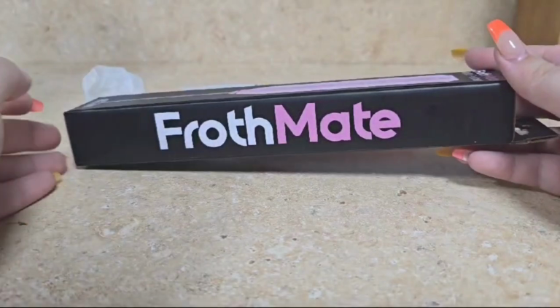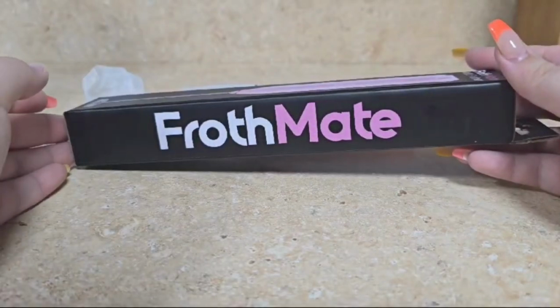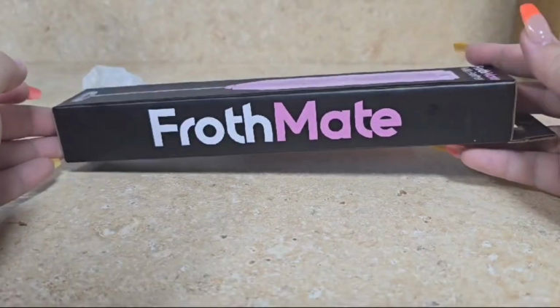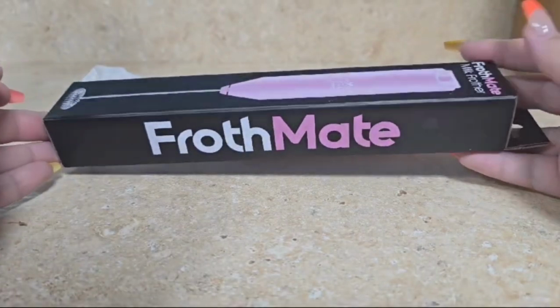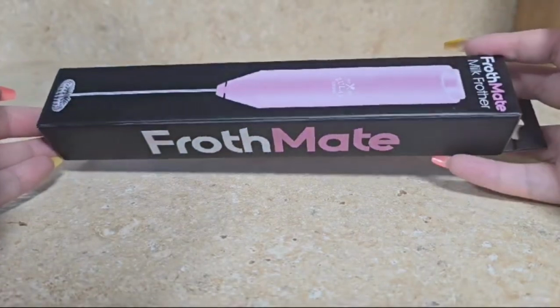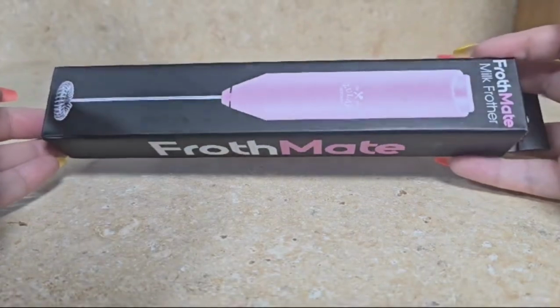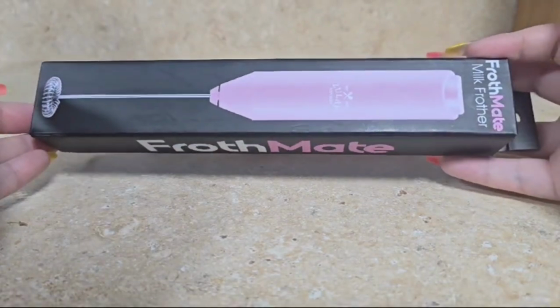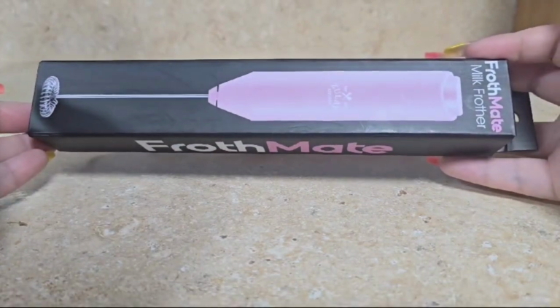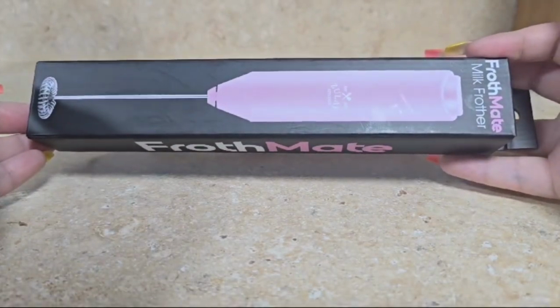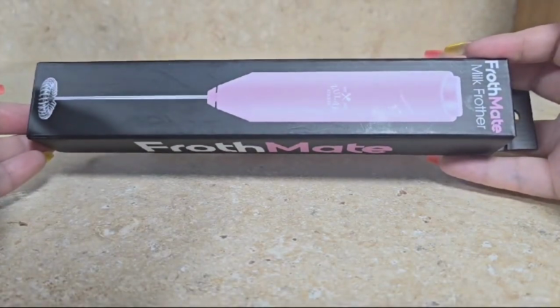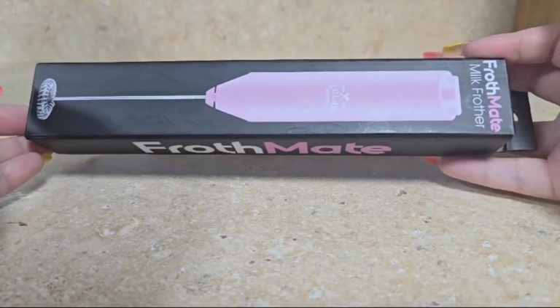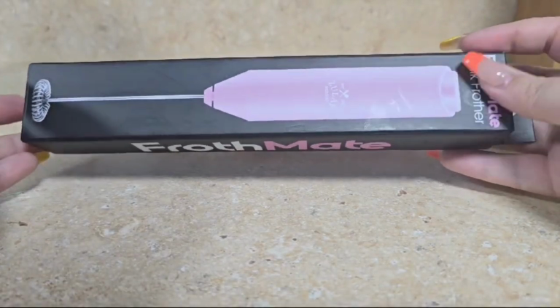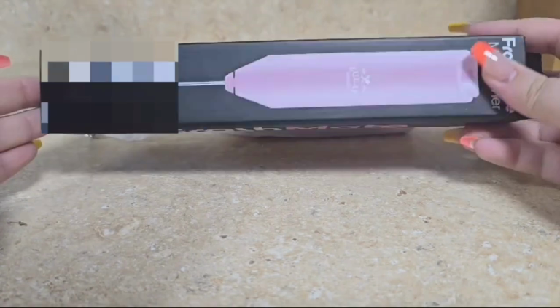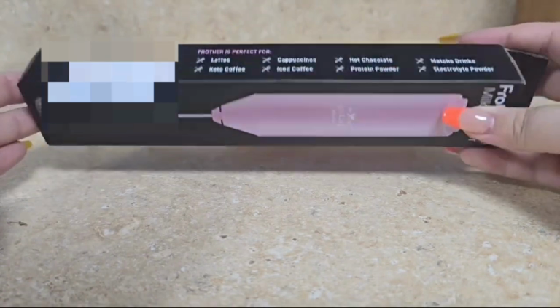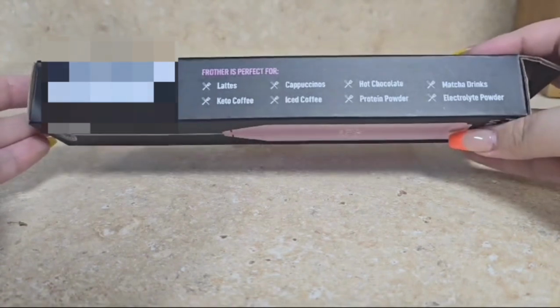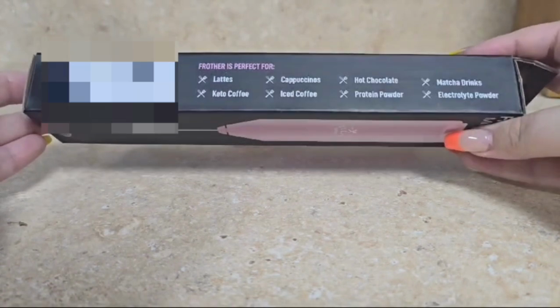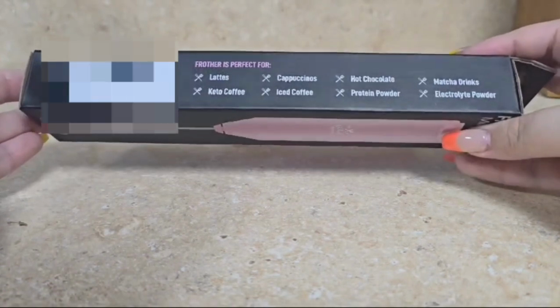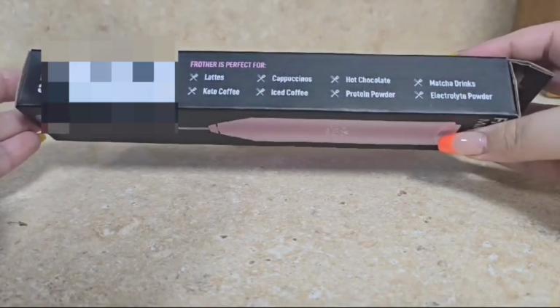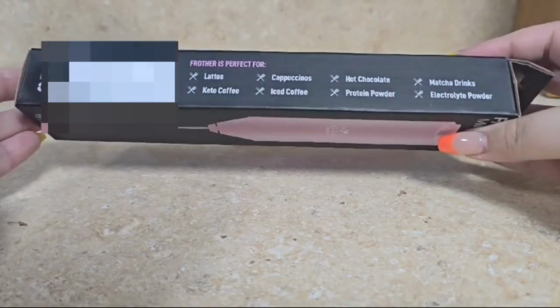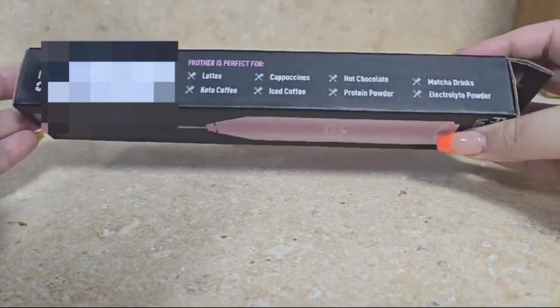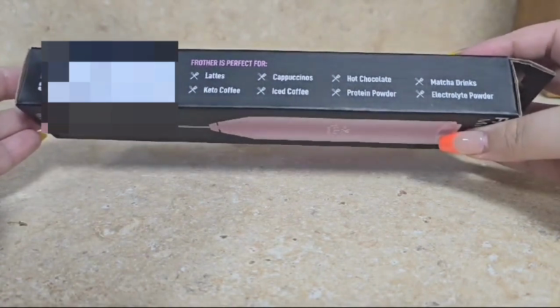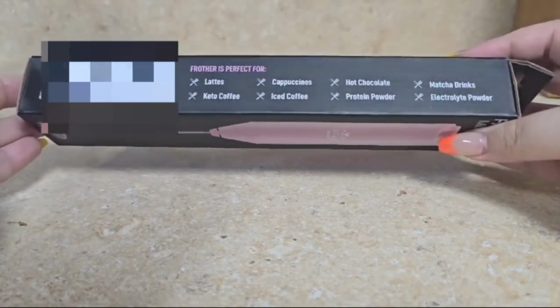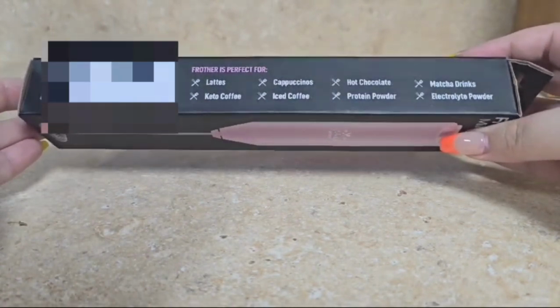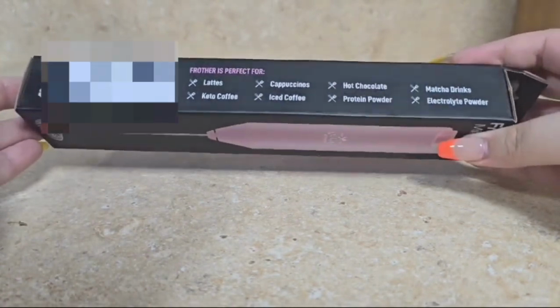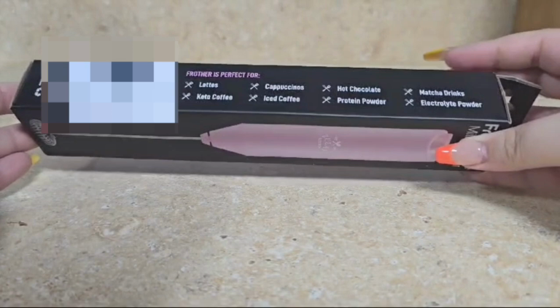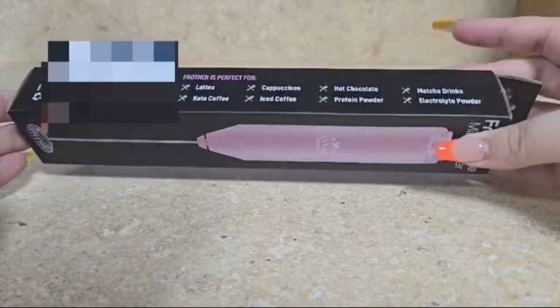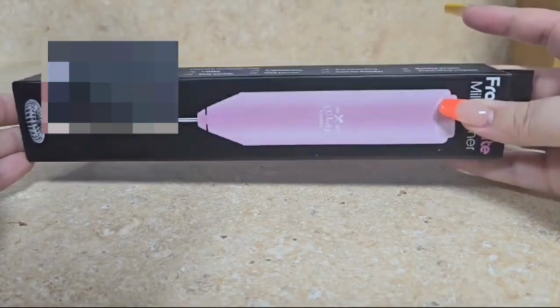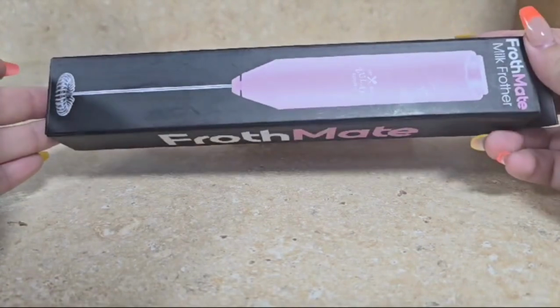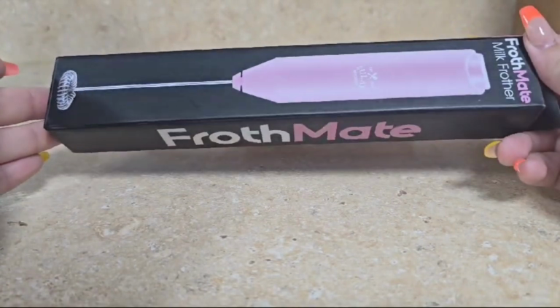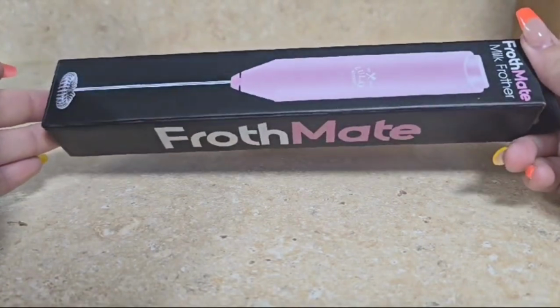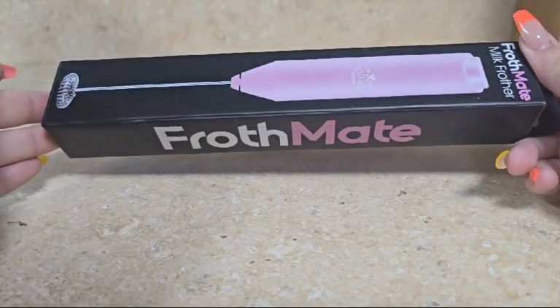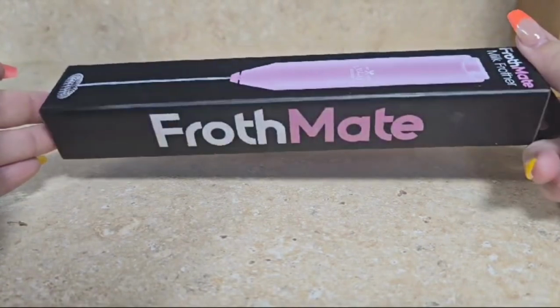This is a review of the Frothmate Milk Frother. I purchased this recently in order to help me make coffees in the morning — whether that be whipped coffee, lattes, or even cold foam — this is a great product for easy use in the morning.